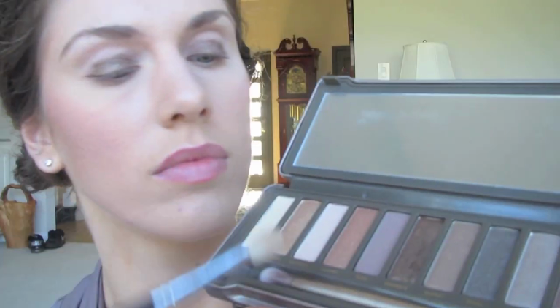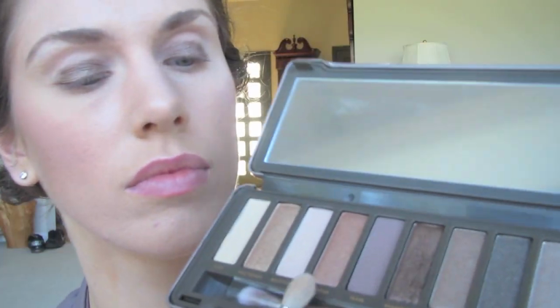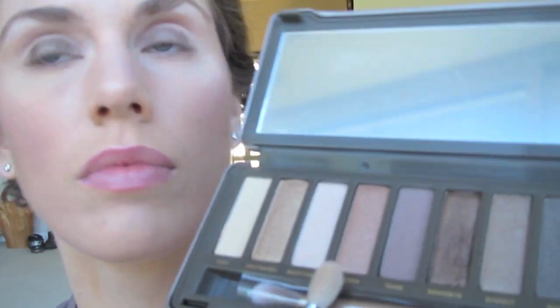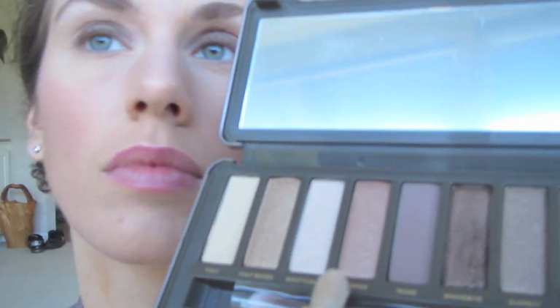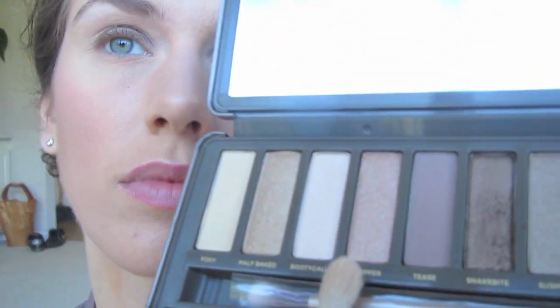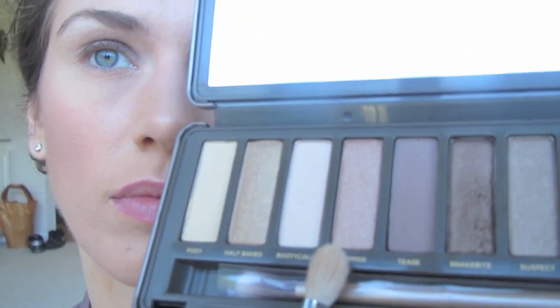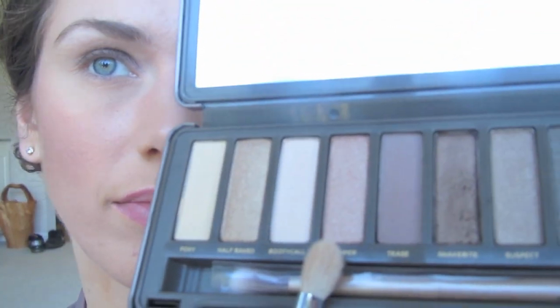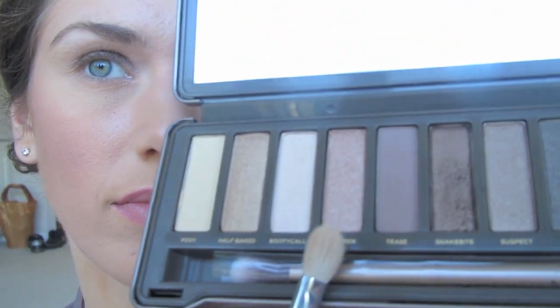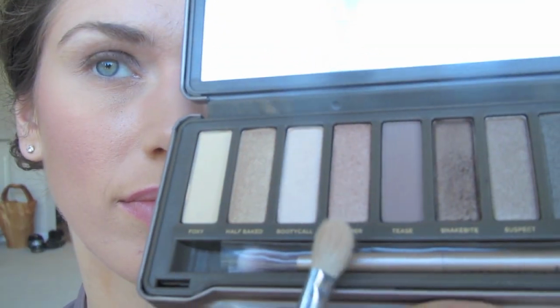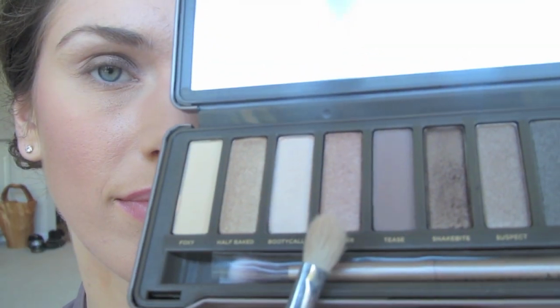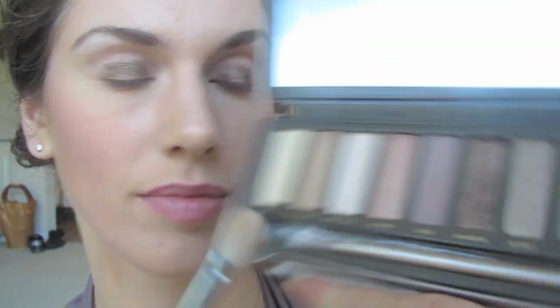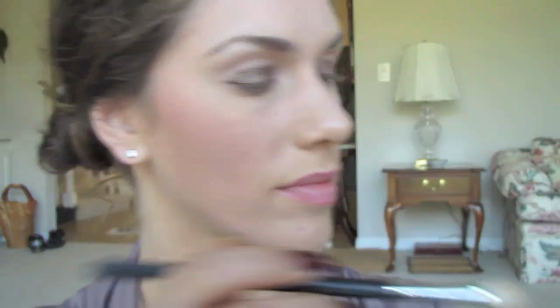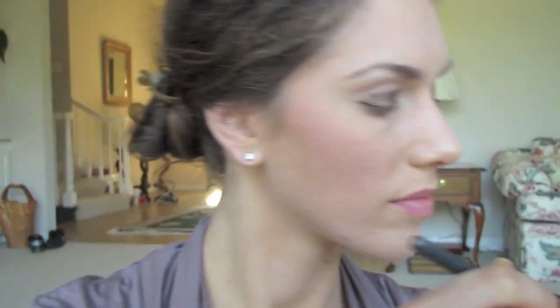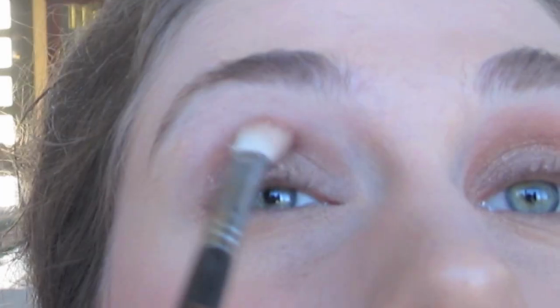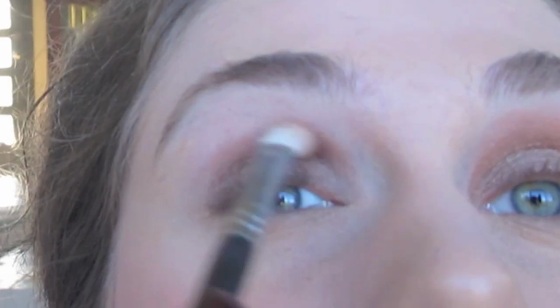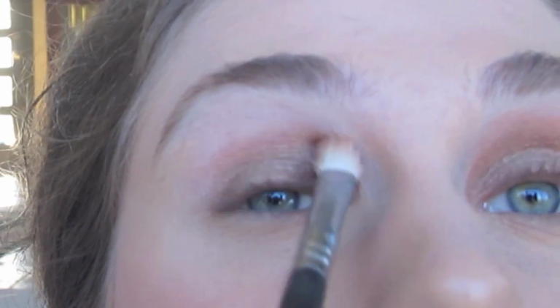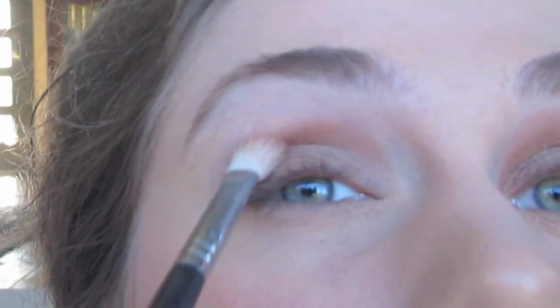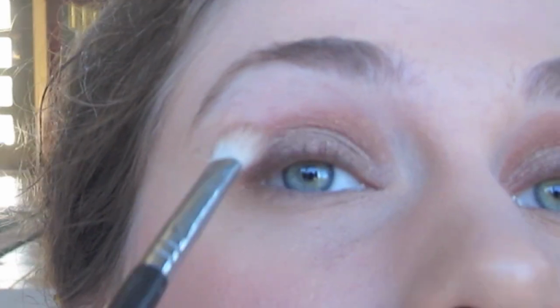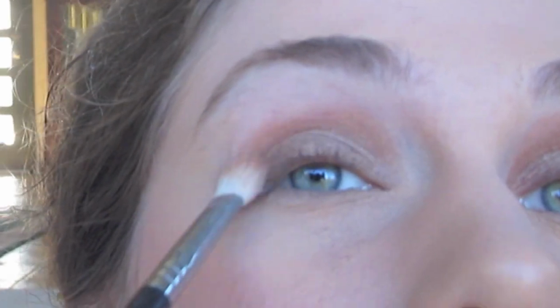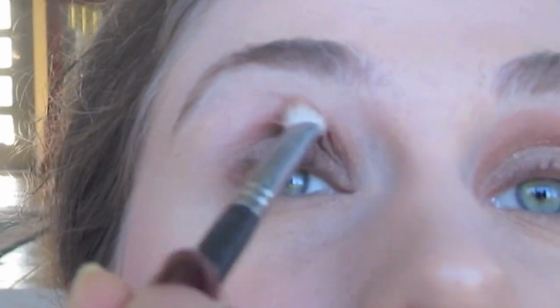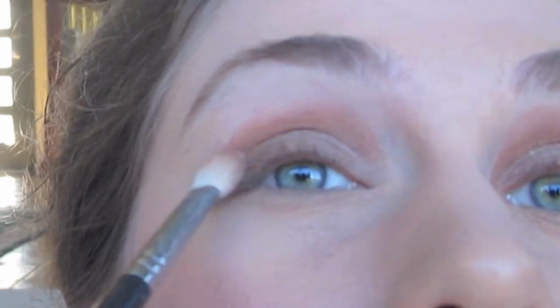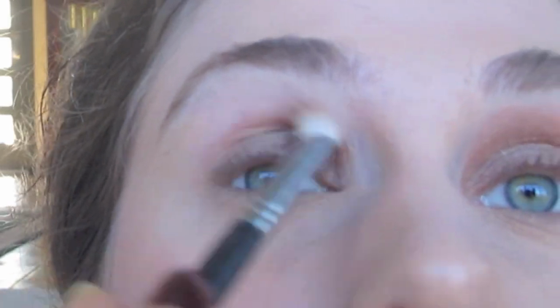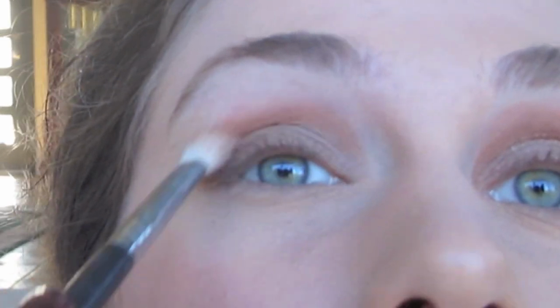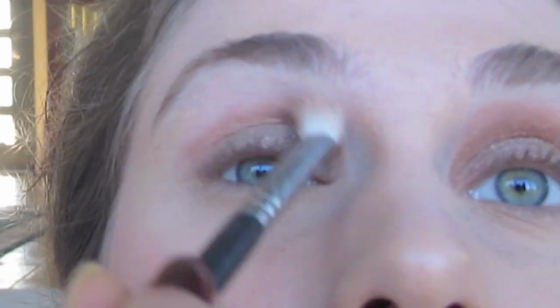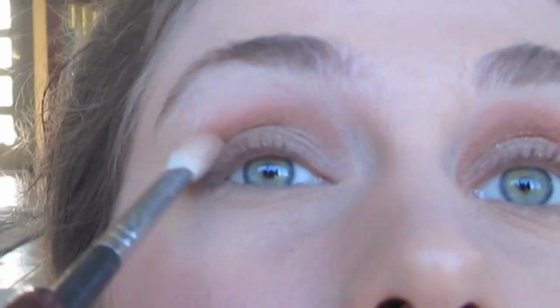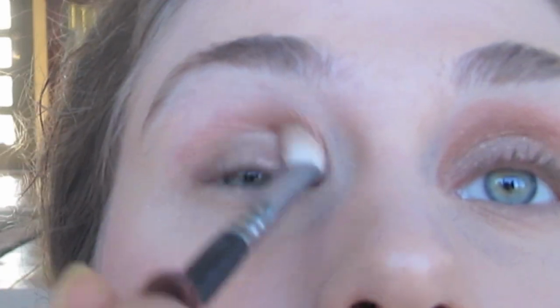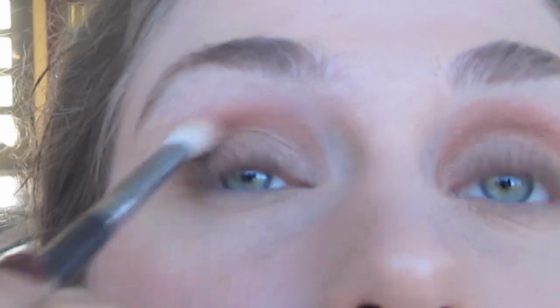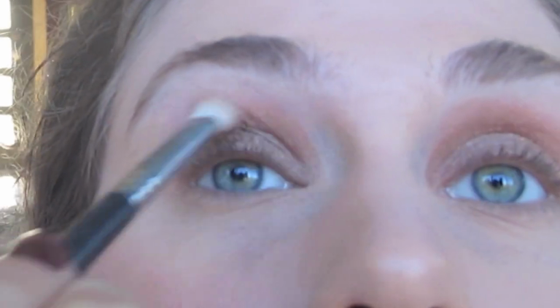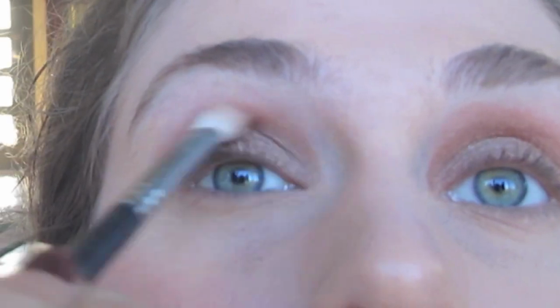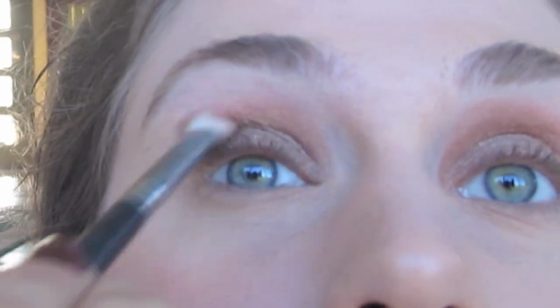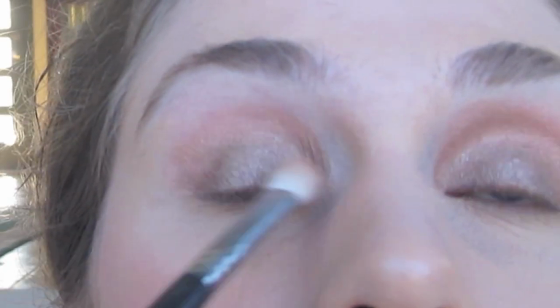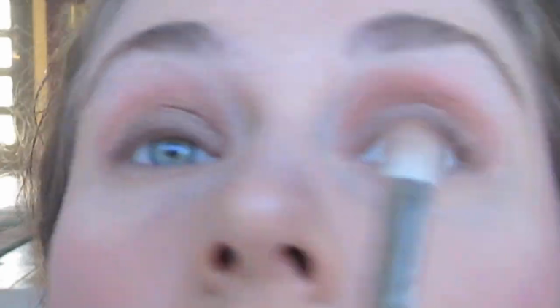Then on the 222 blender brush I'm going to take Chopper, which is kind of an almost copper hue, and blend this into my crease. We want to make sure that we blend these really, really well together.